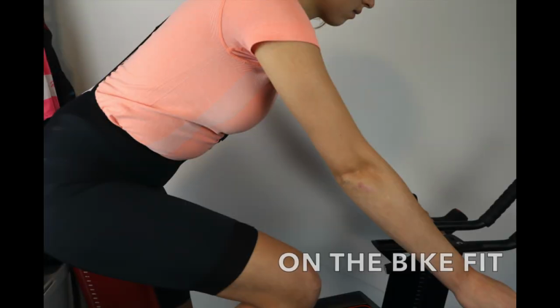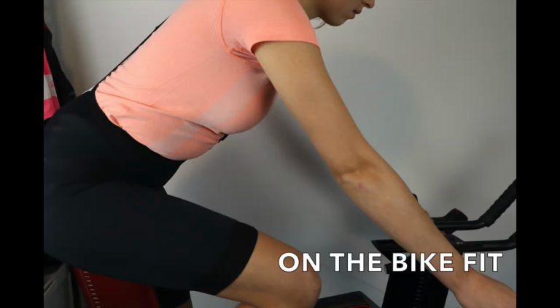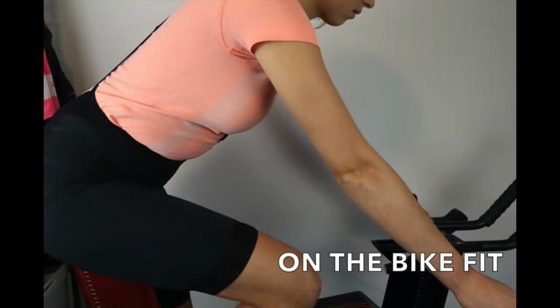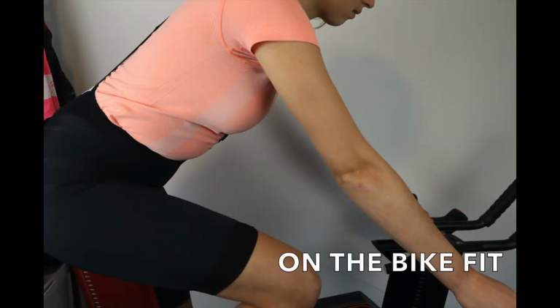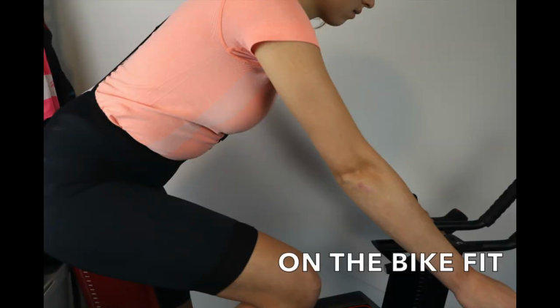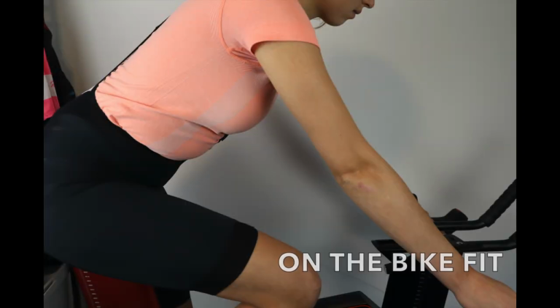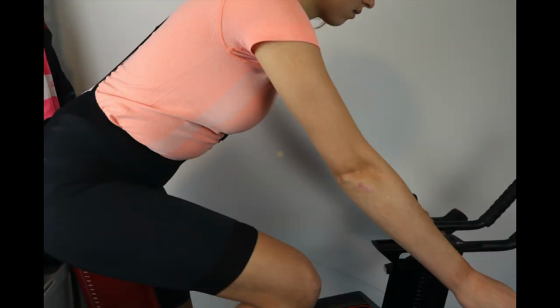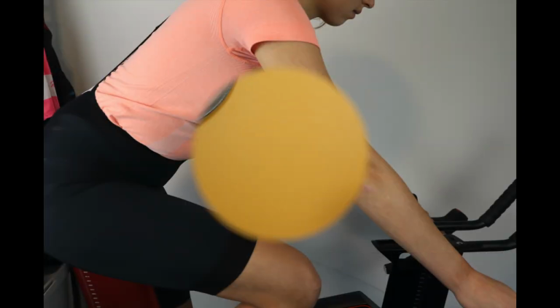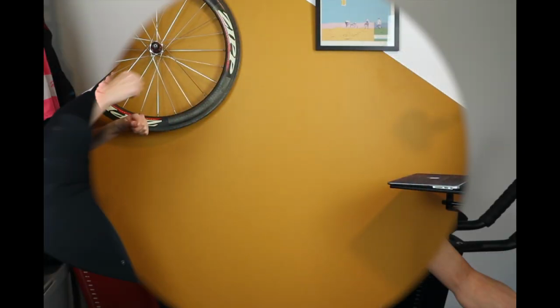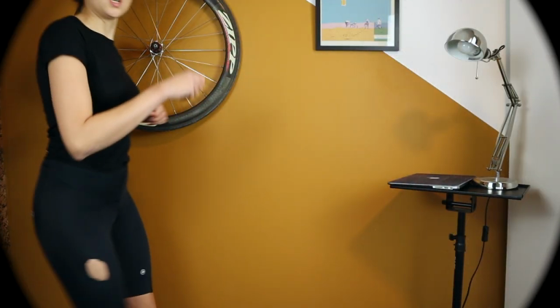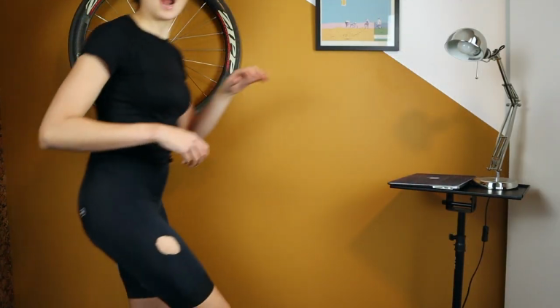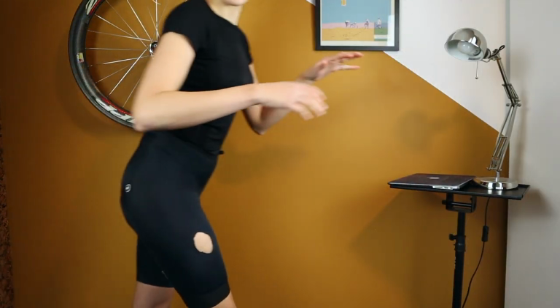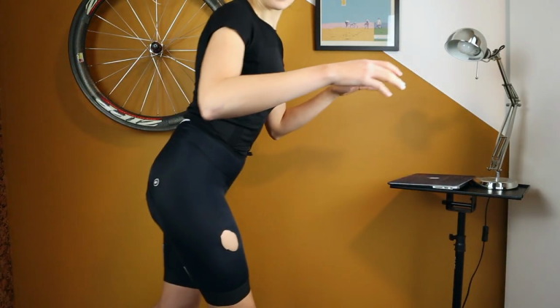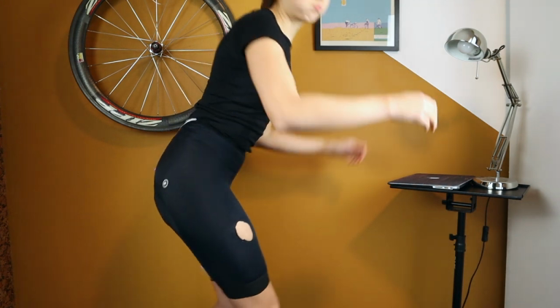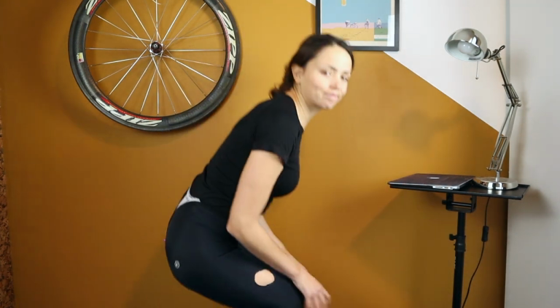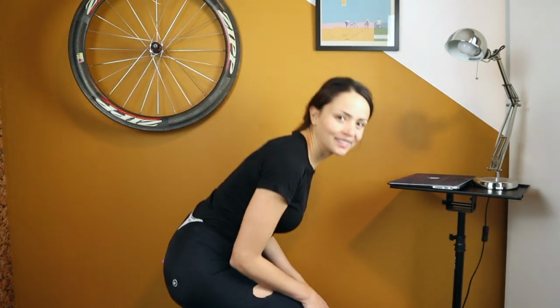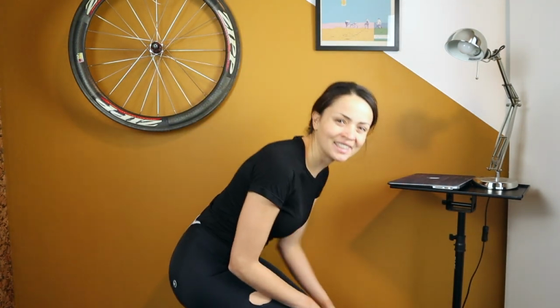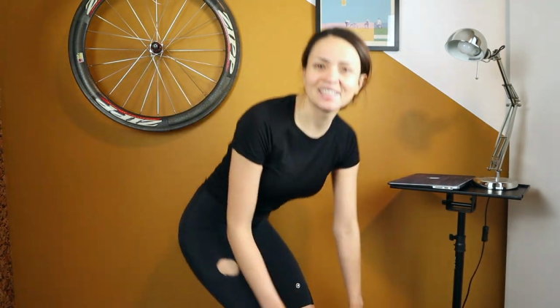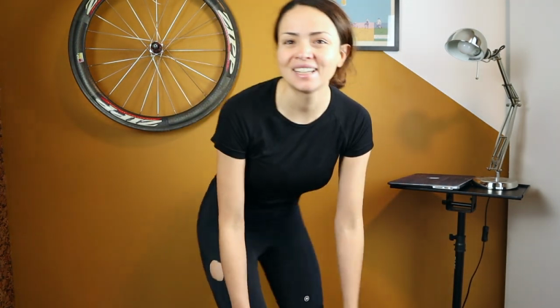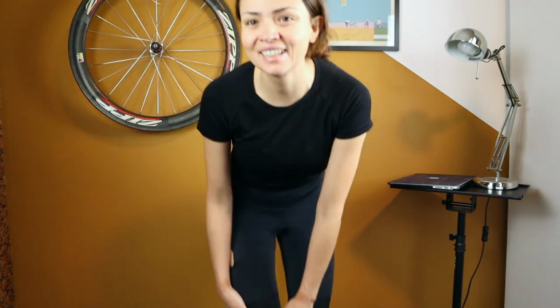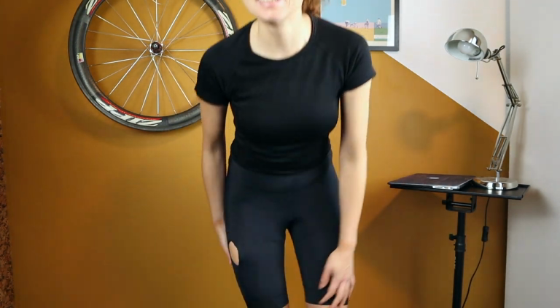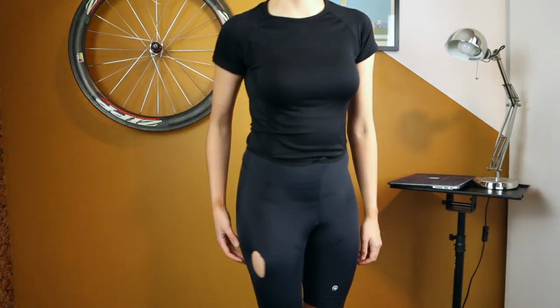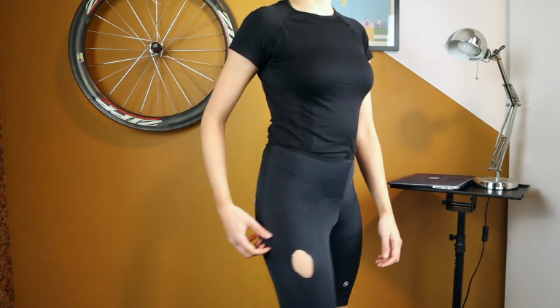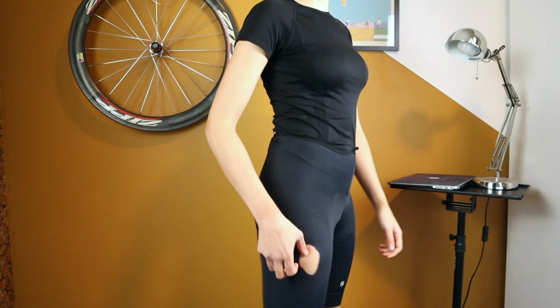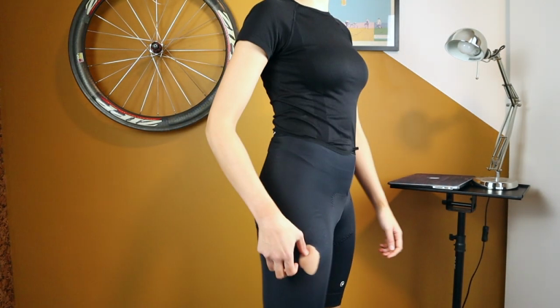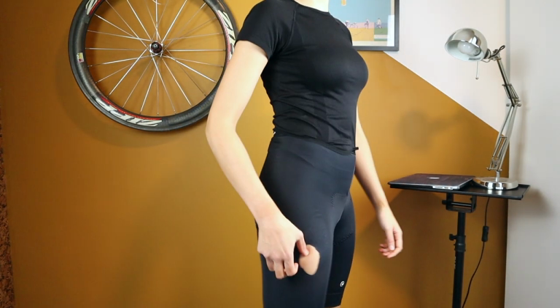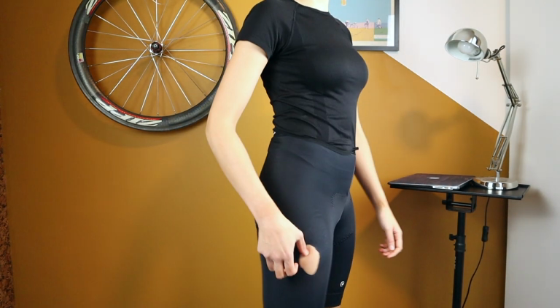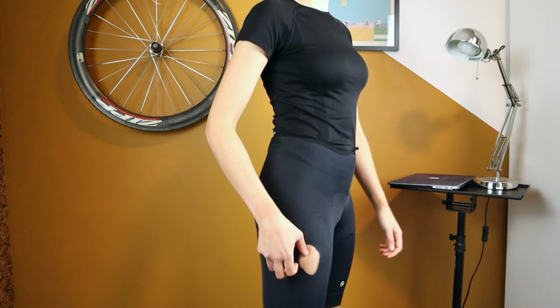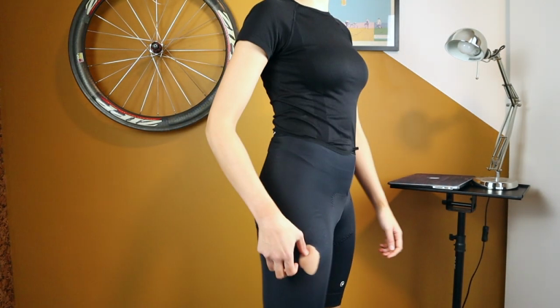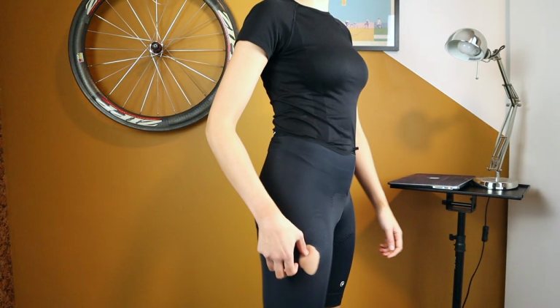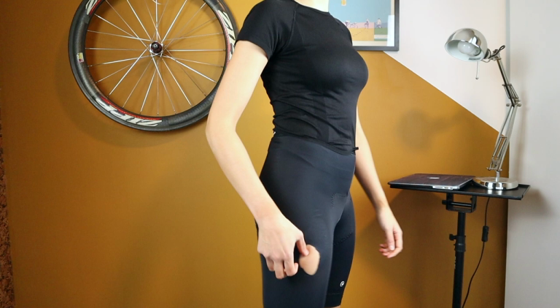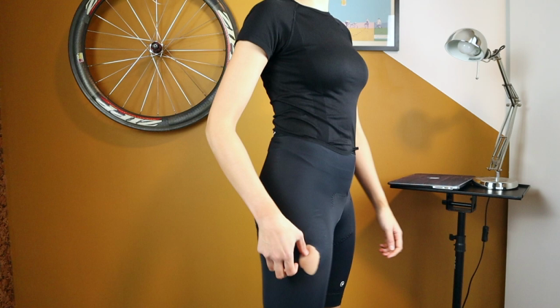I had a crash. Assos has a crash repair policy for their bib shorts — I contacted them but they didn't want to repair them, so I repurposed them for indoor training.